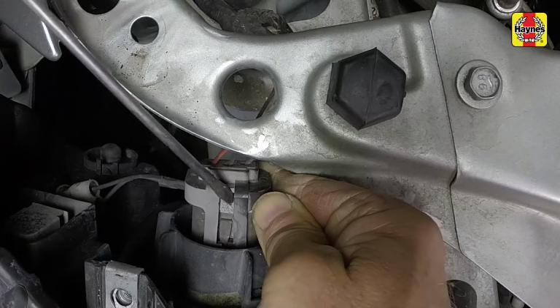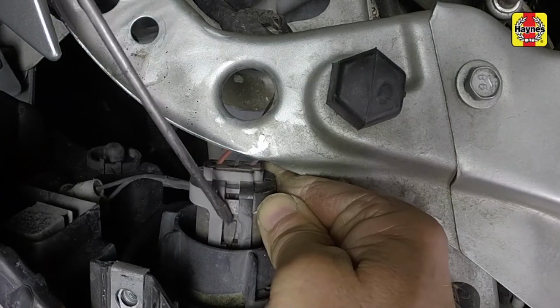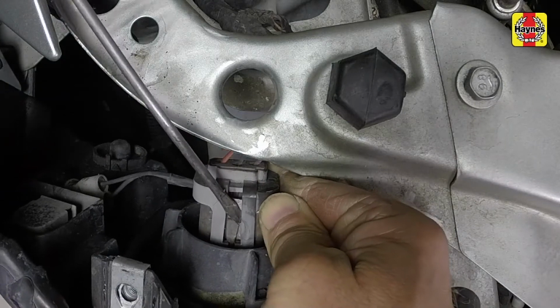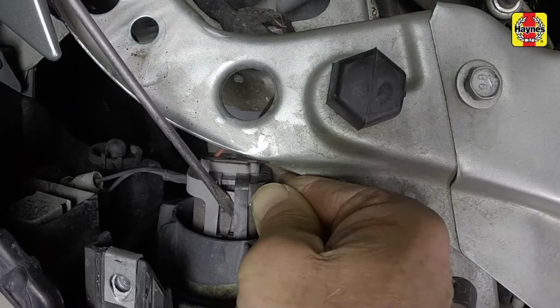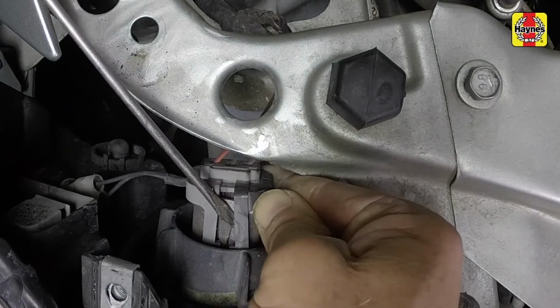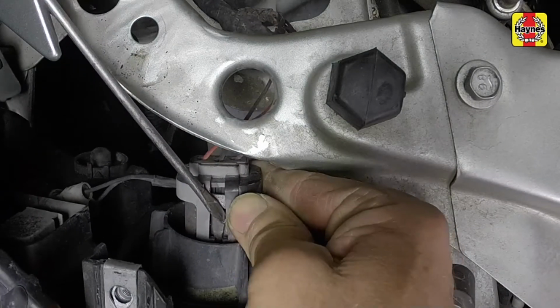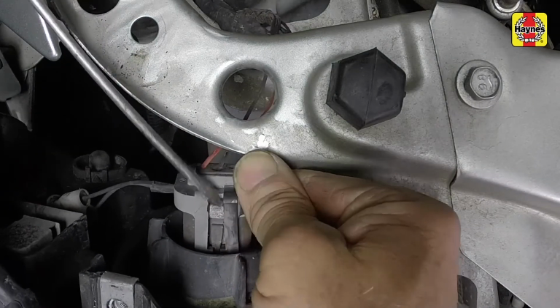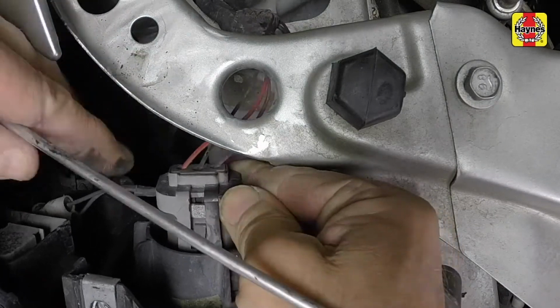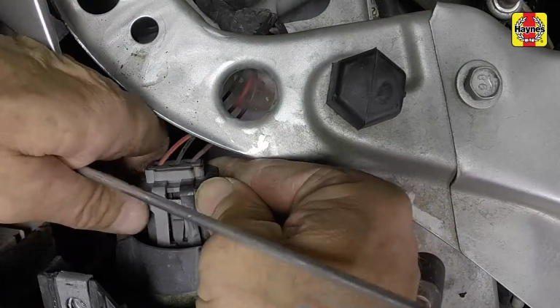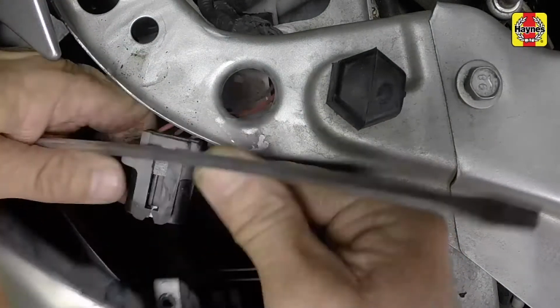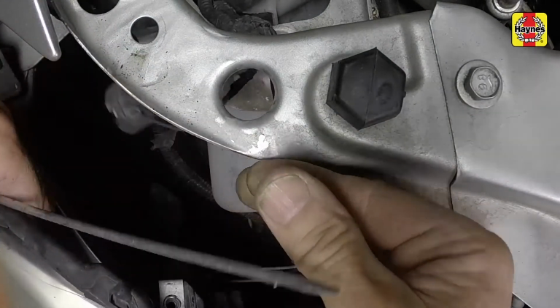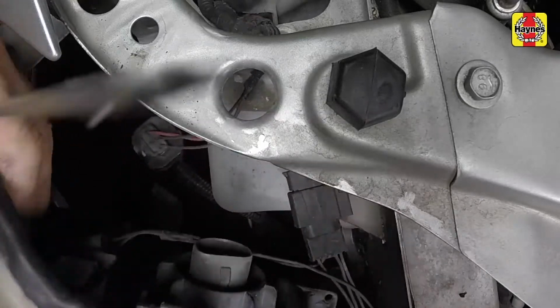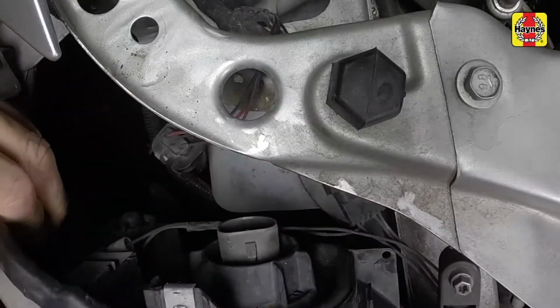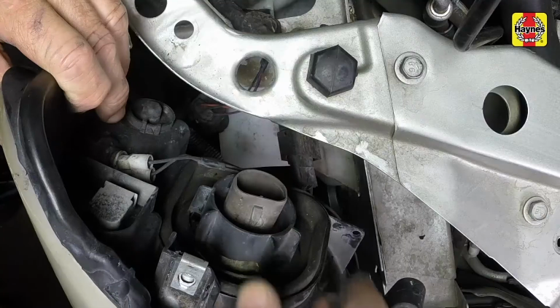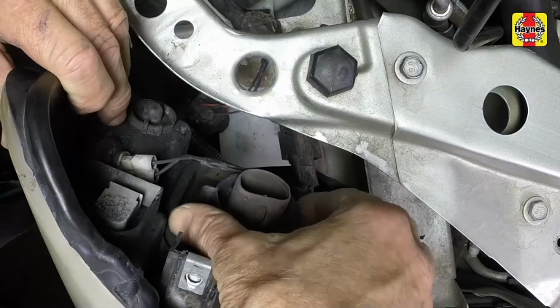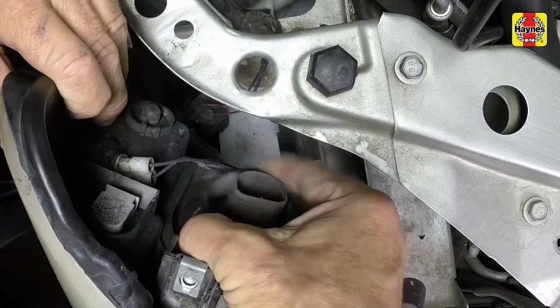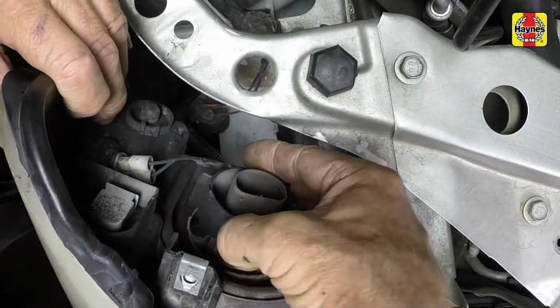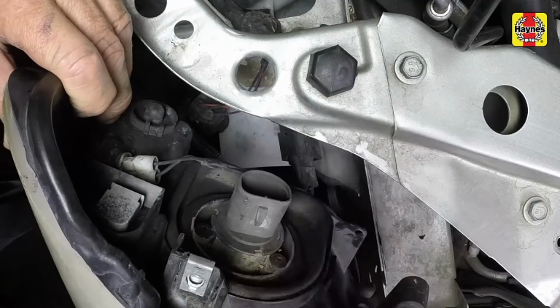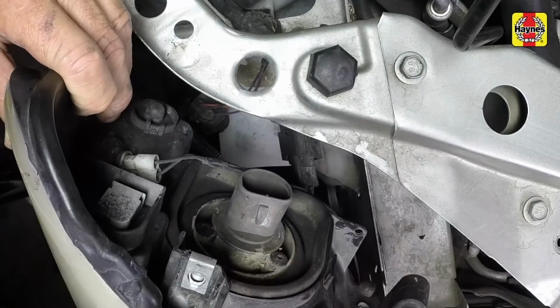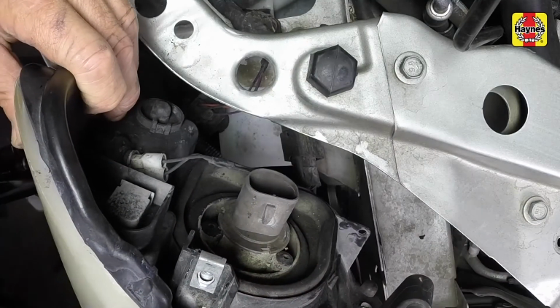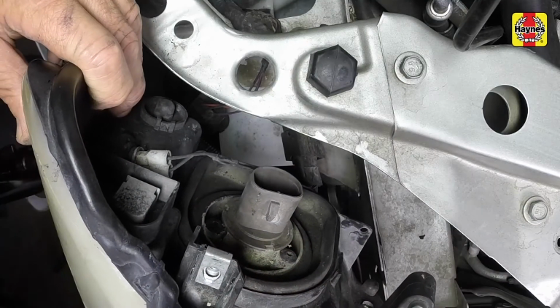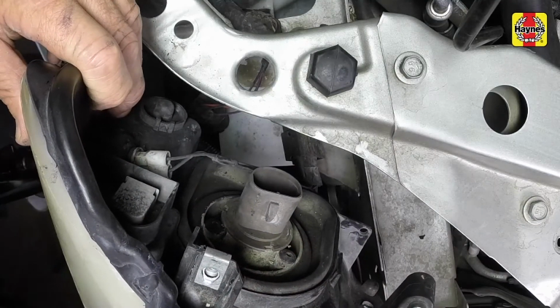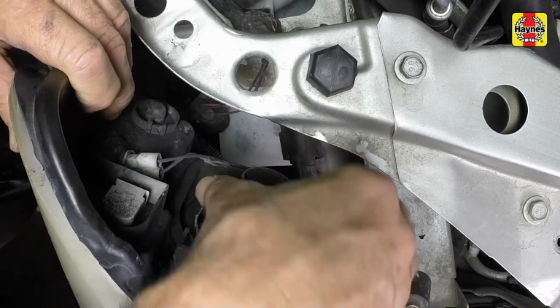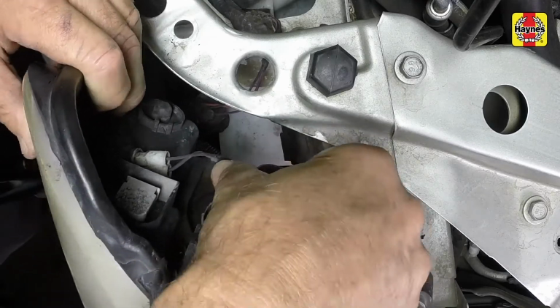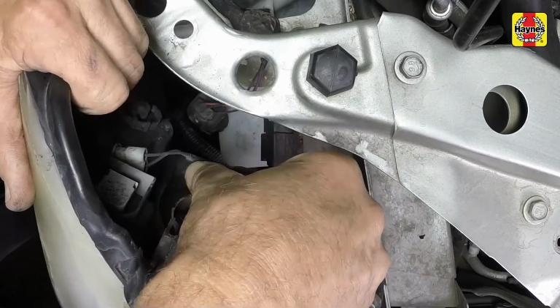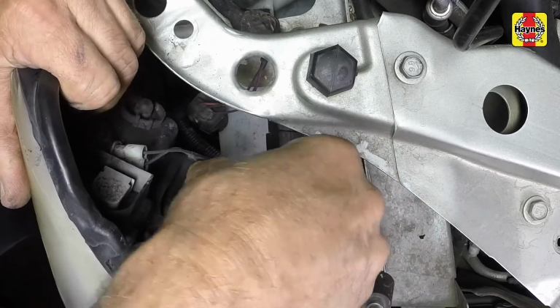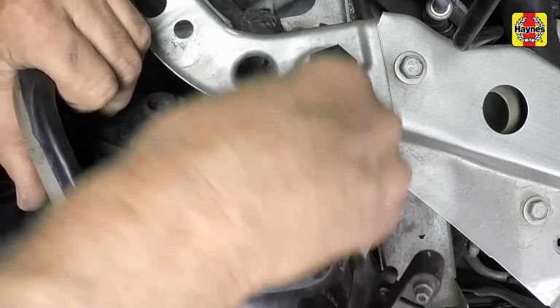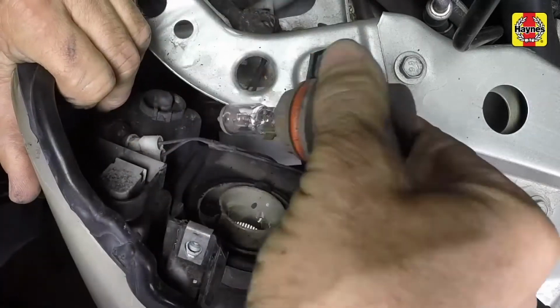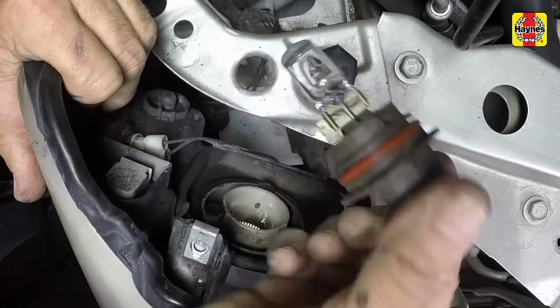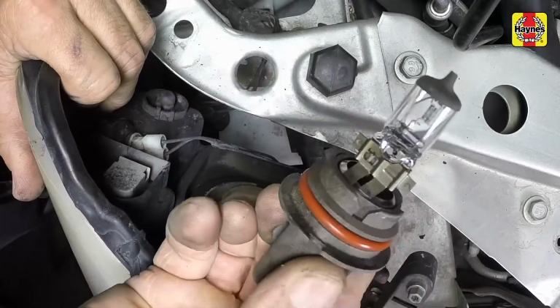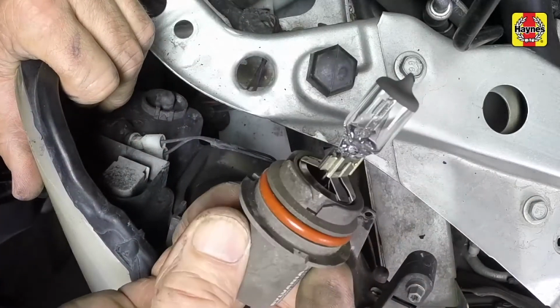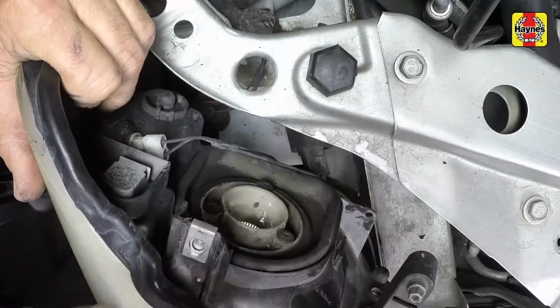Disconnect the bulb electrical connector. Grasp the headlight bulb retaining ring and rotate it counterclockwise, then remove the ring. Pull the headlight bulb straight out of the headlight housing.